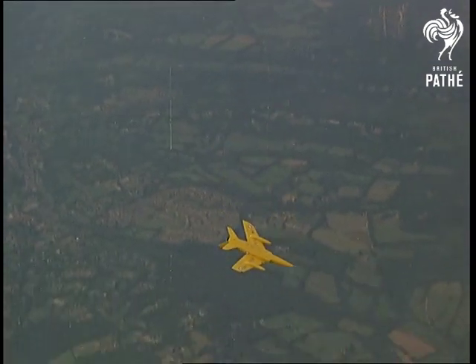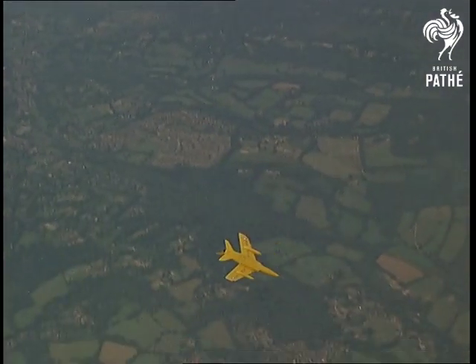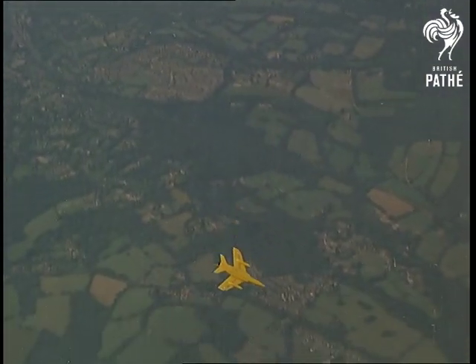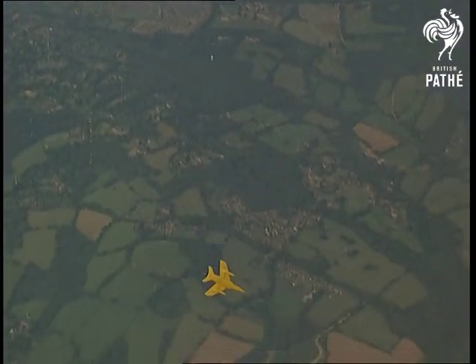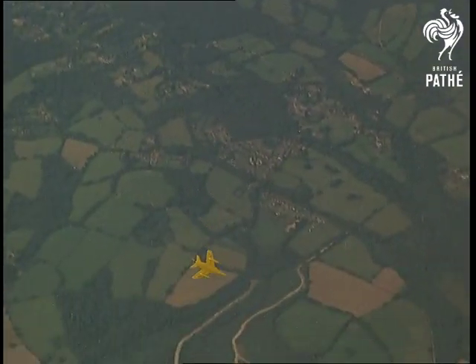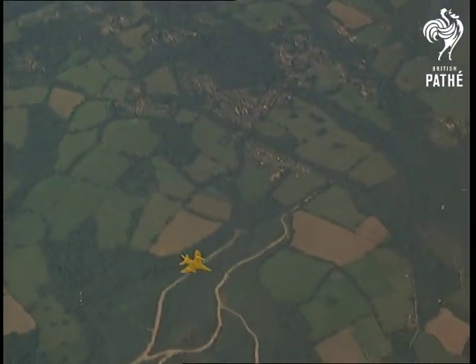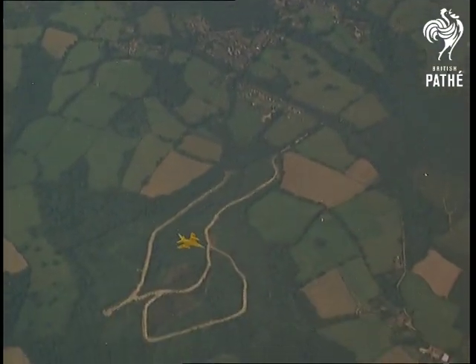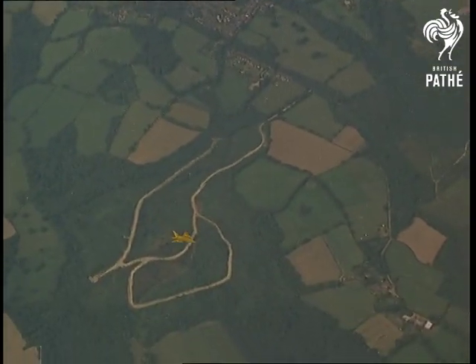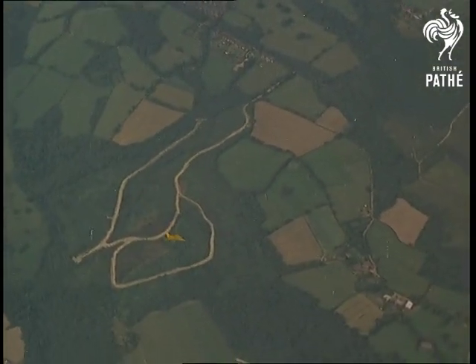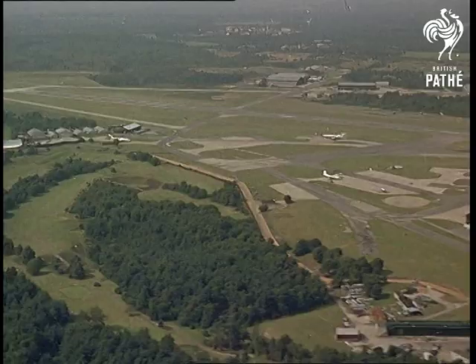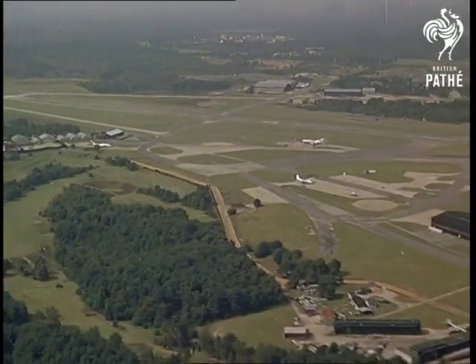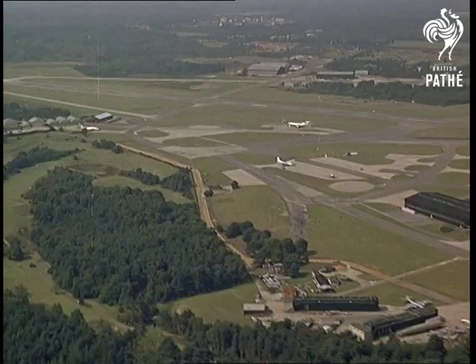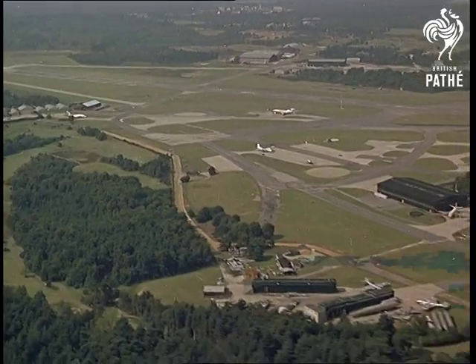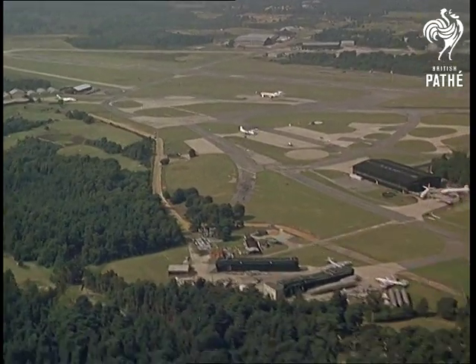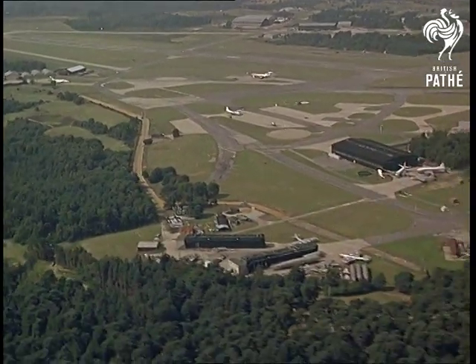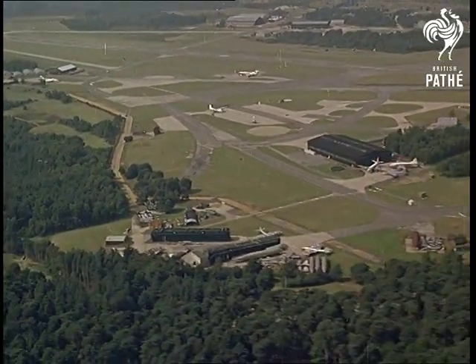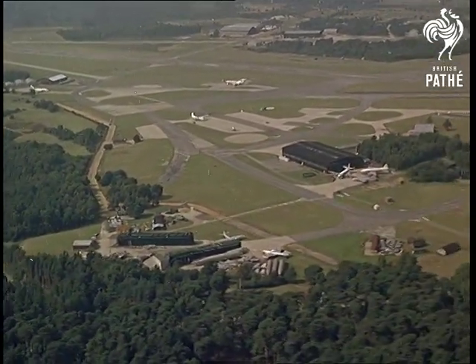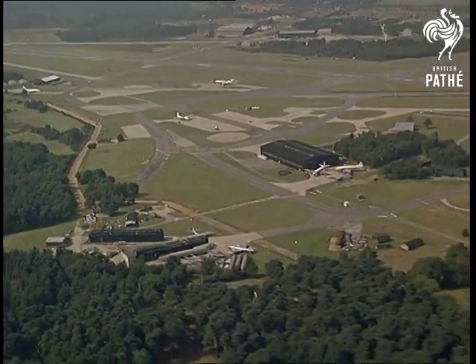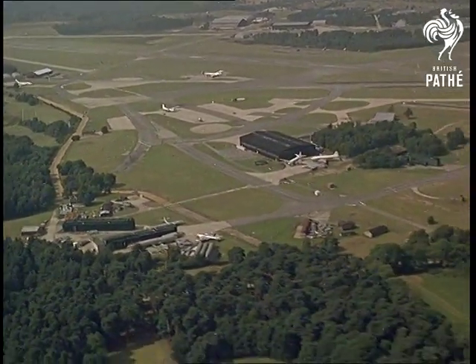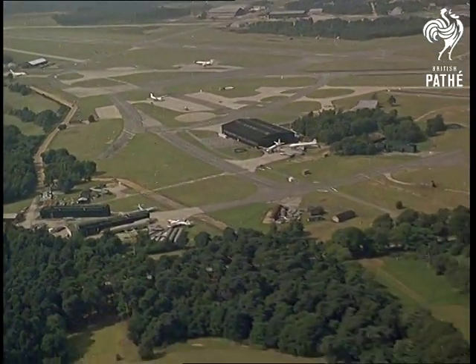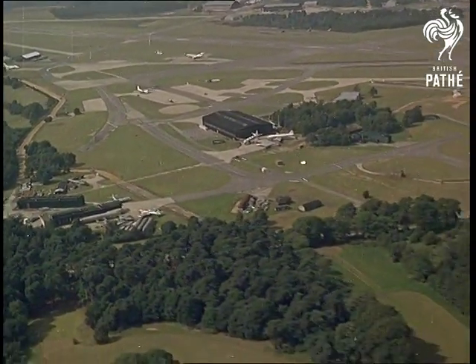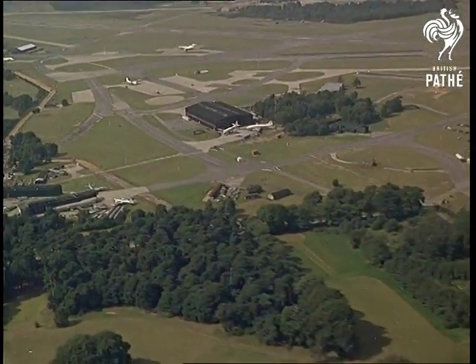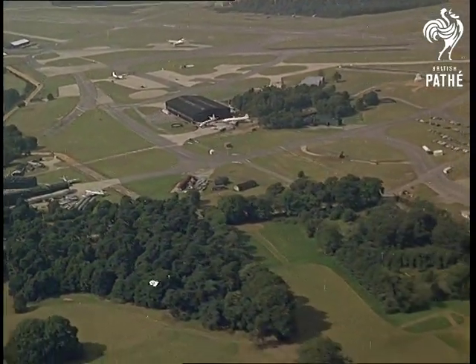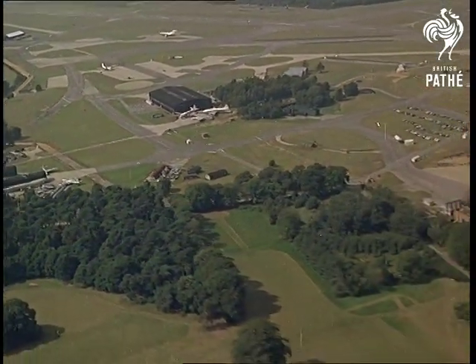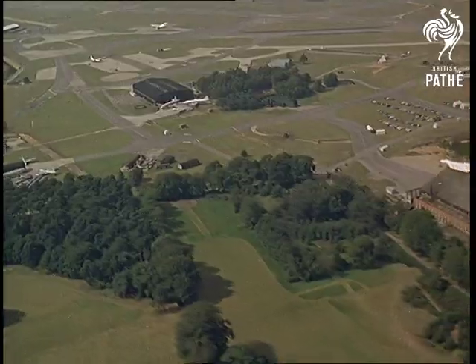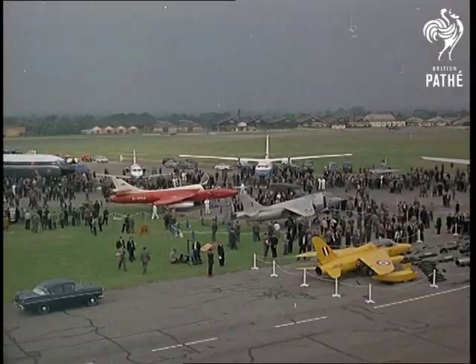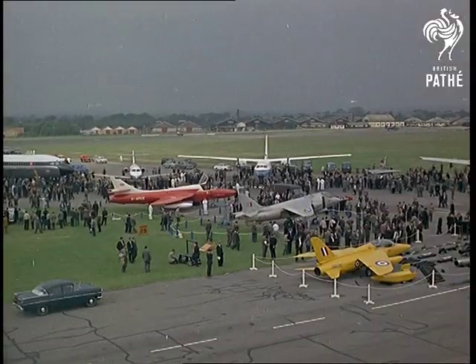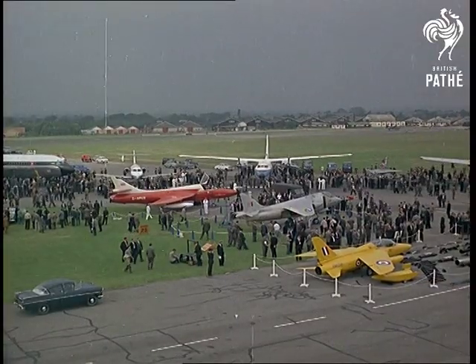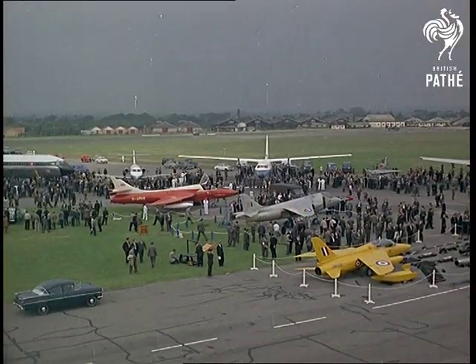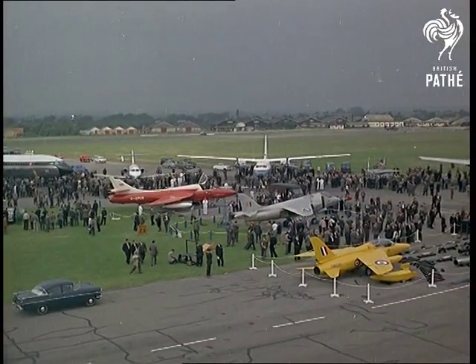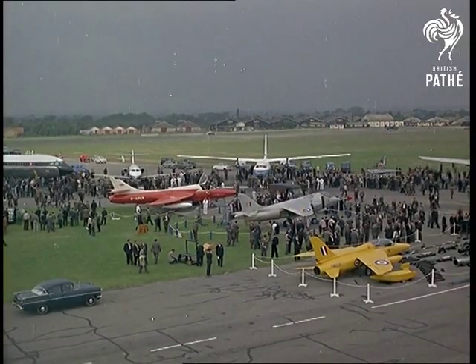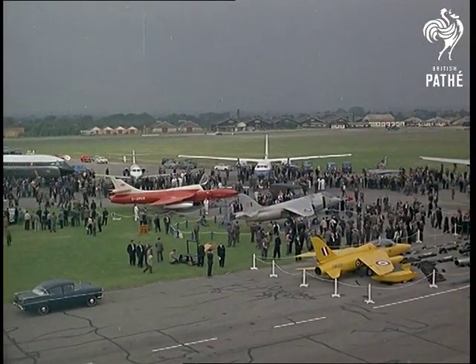That's just a glimpse of some of the aircraft on show at Farnborough — the display which draws buyers from every quarter of the free world. For the Society of British Aircraft Constructors, this is a critical time.